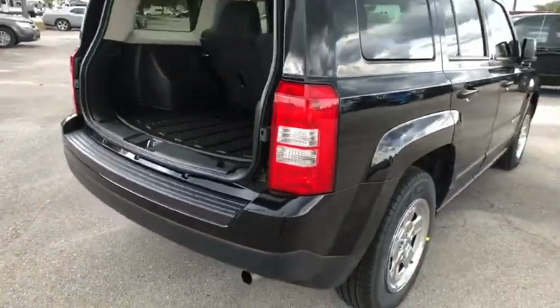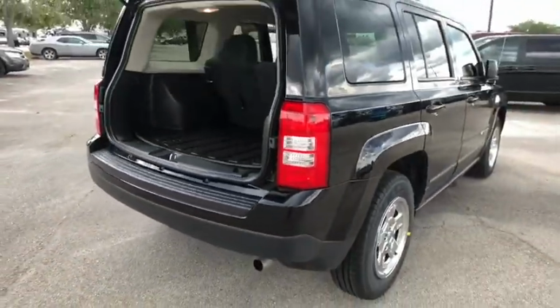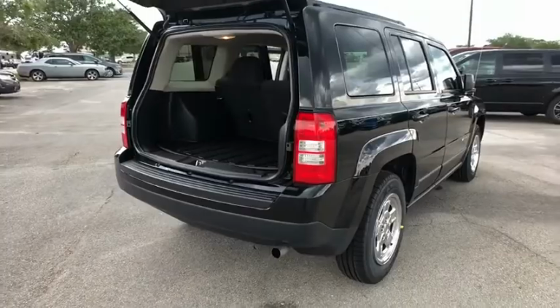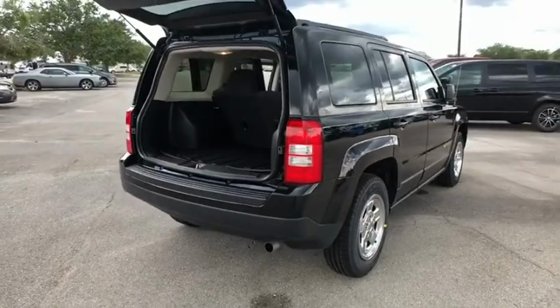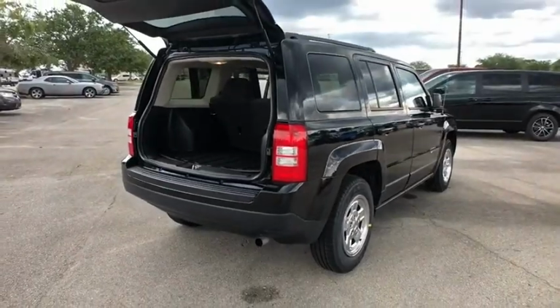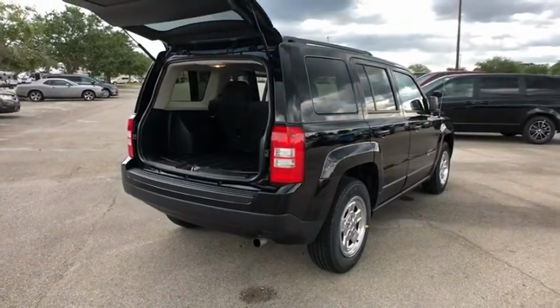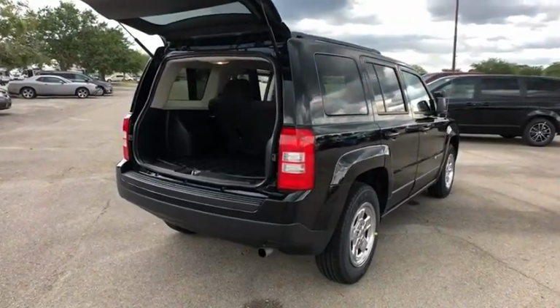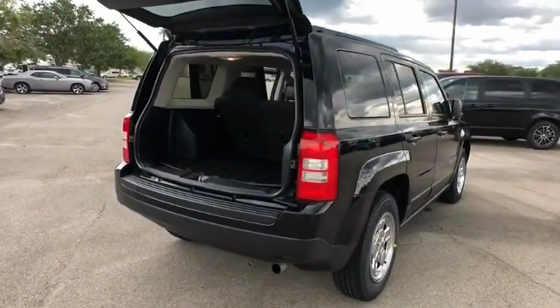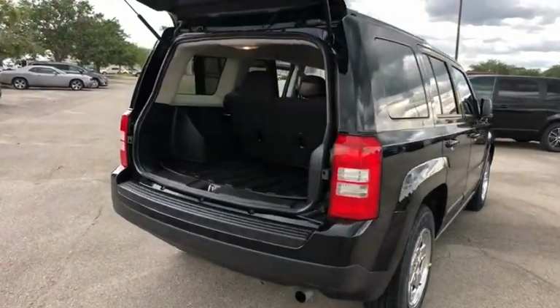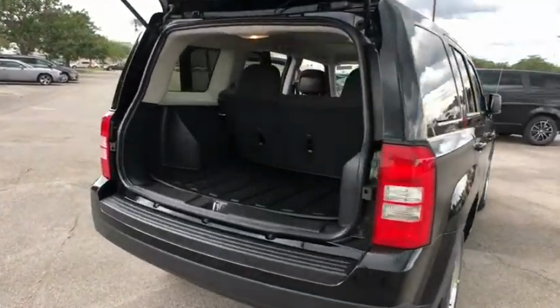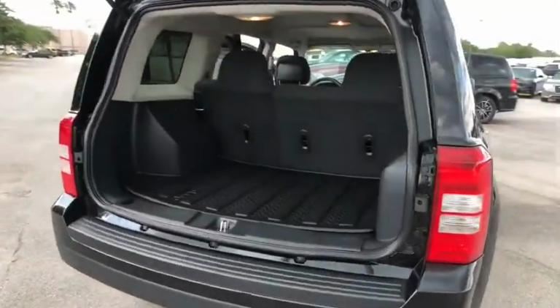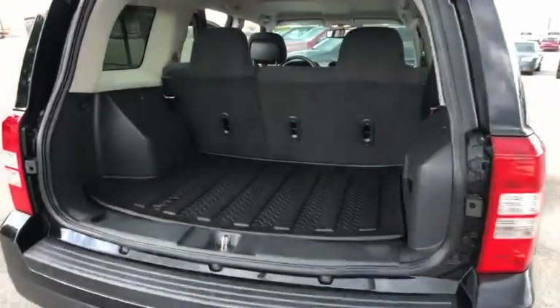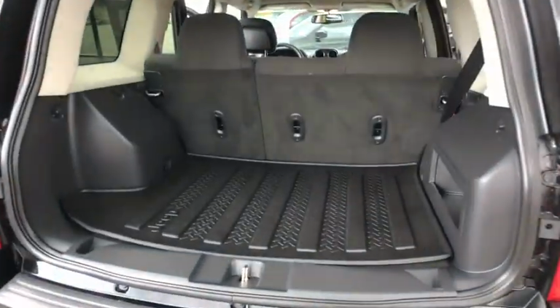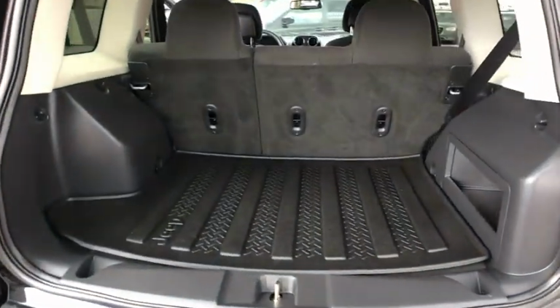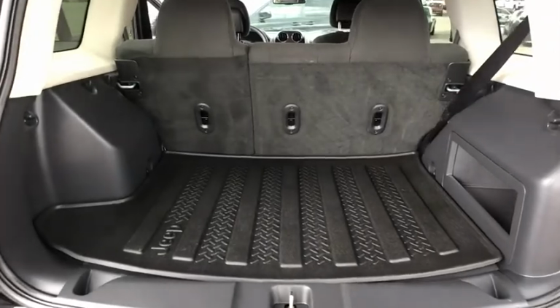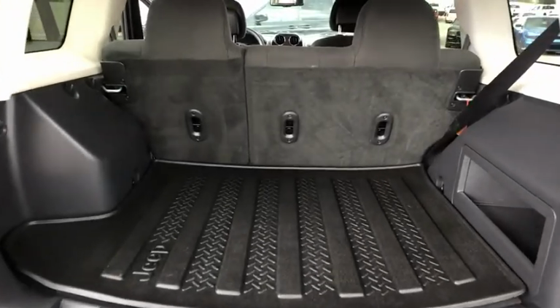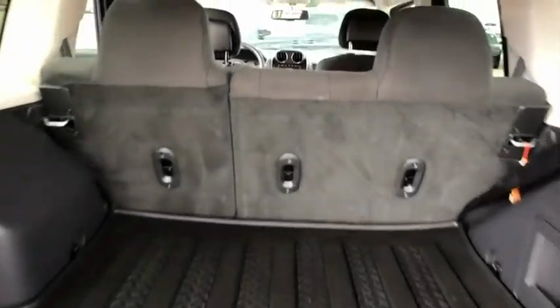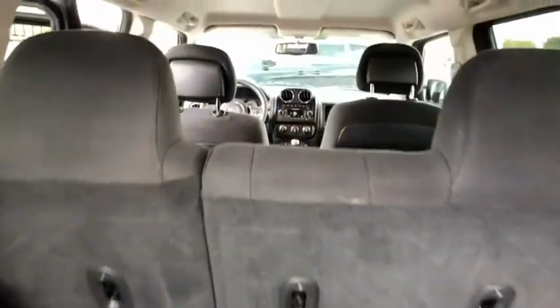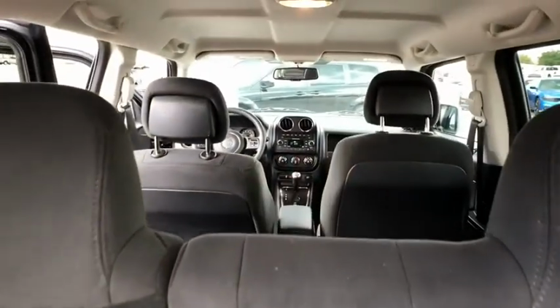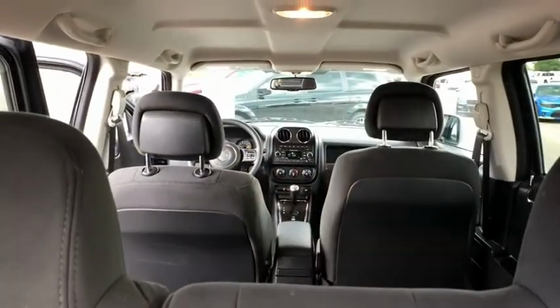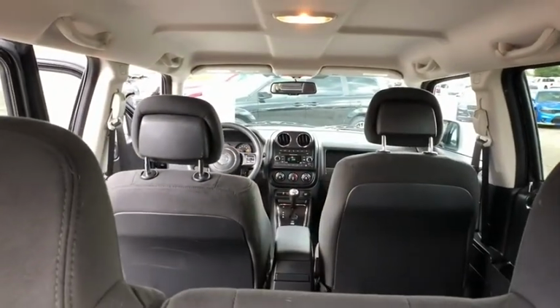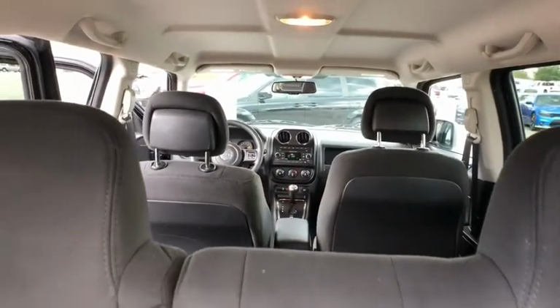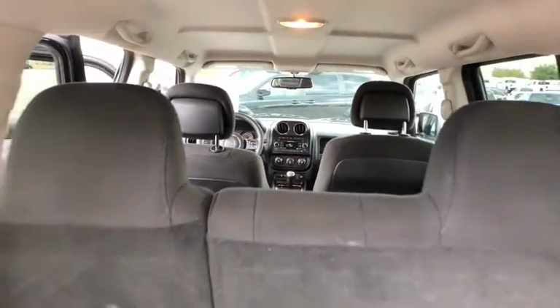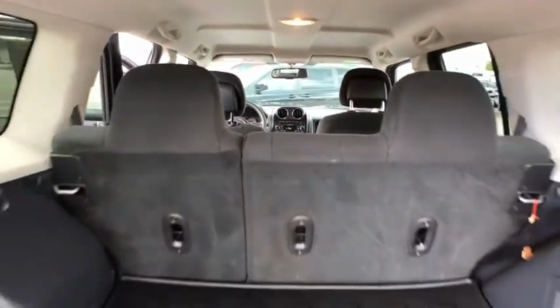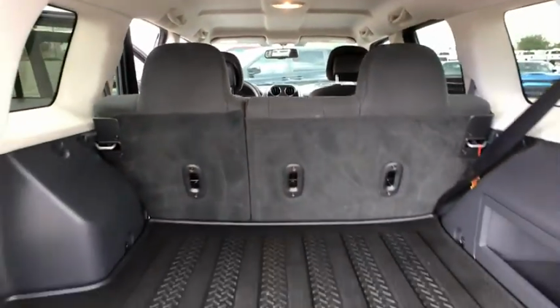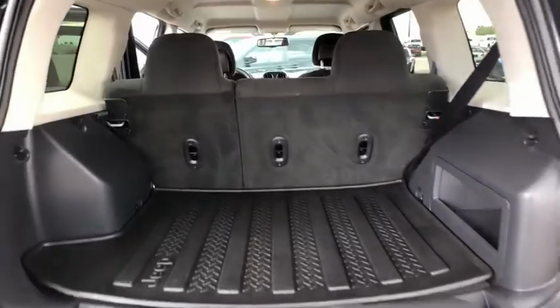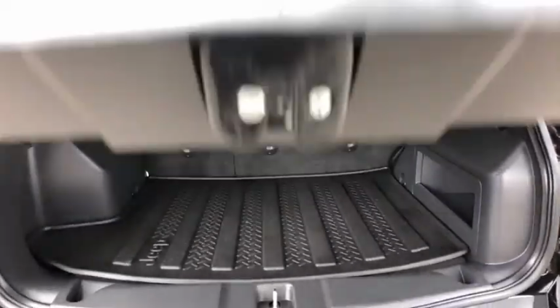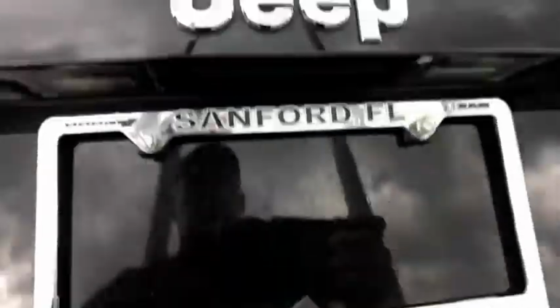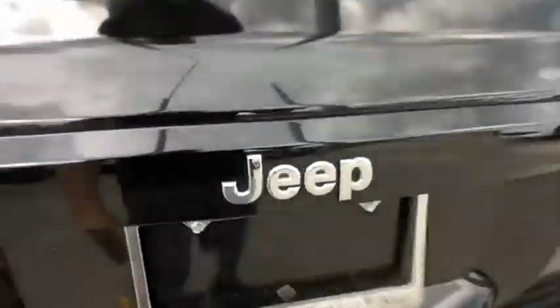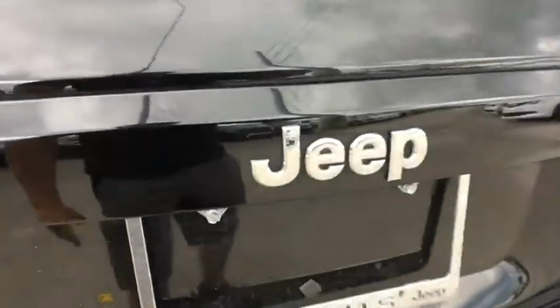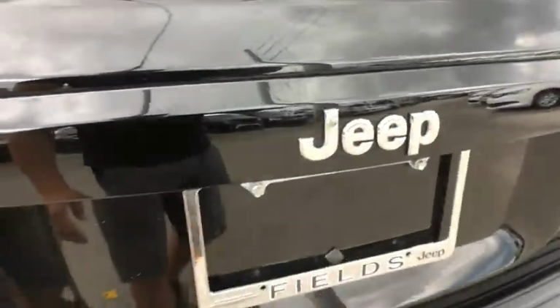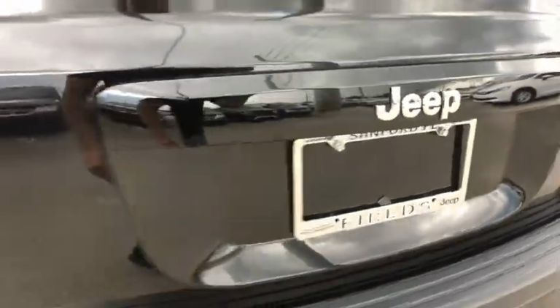Here are some of this vehicle's great options: stability control, traction control, anti-lock braking system, Bluetooth, power steering, adjustable steering wheel, cruise control, auto dimming rear view mirror, floor mats, AM FM stereo radio.